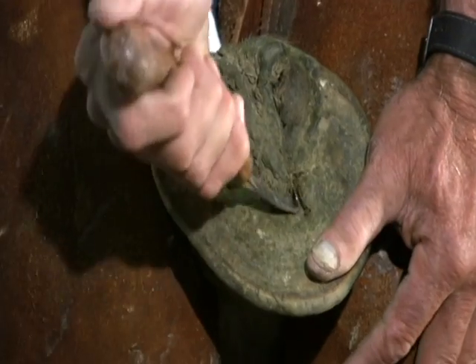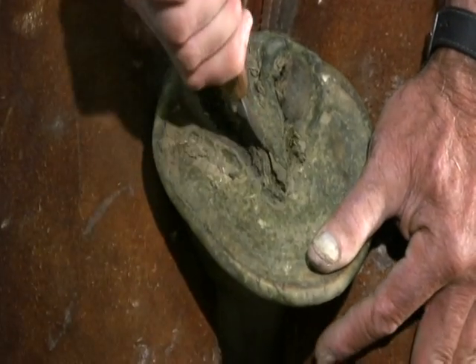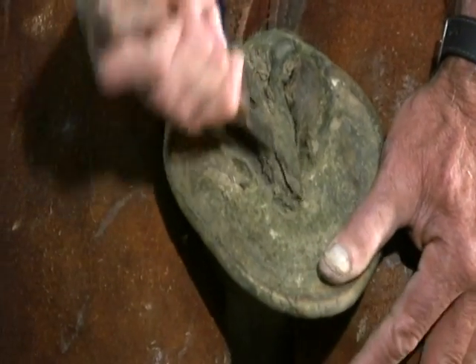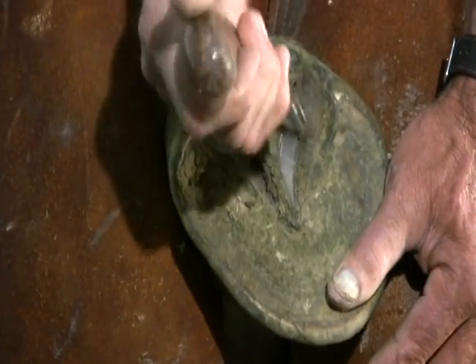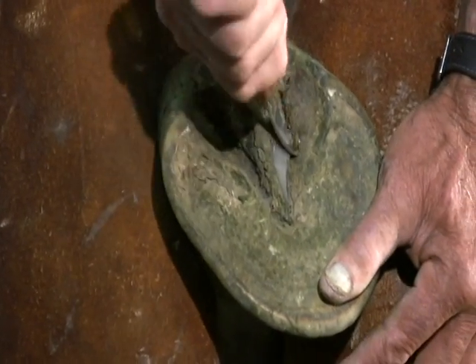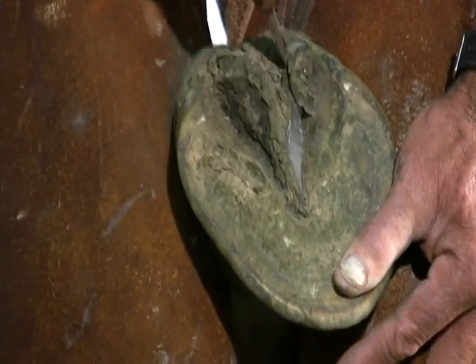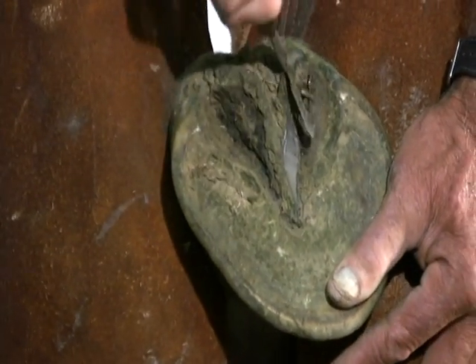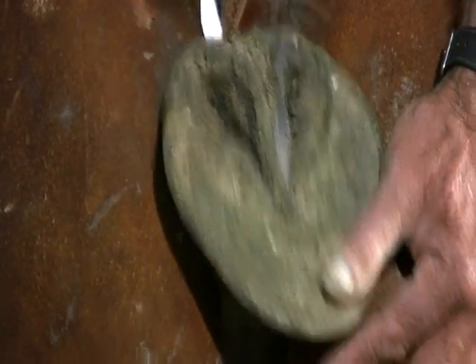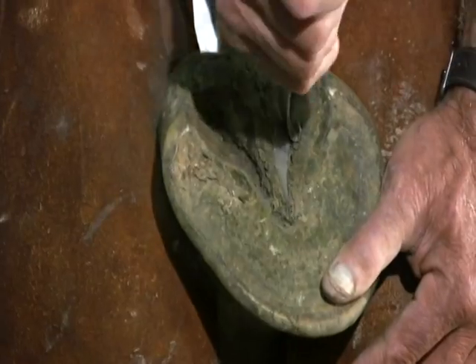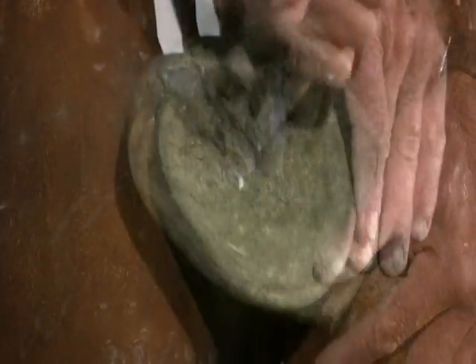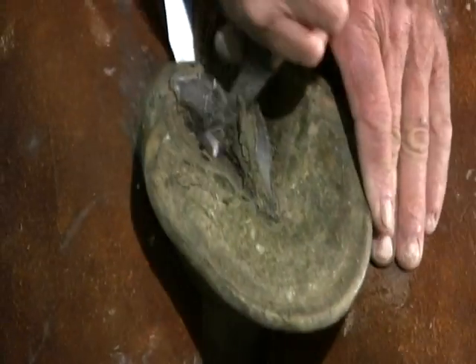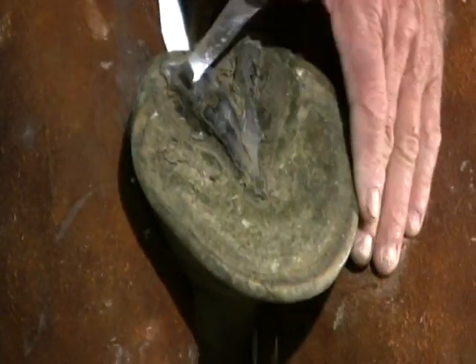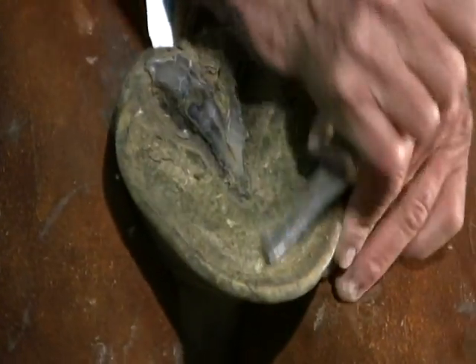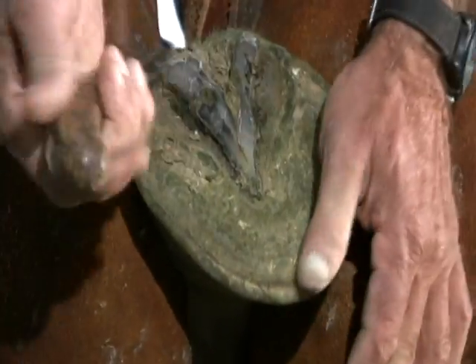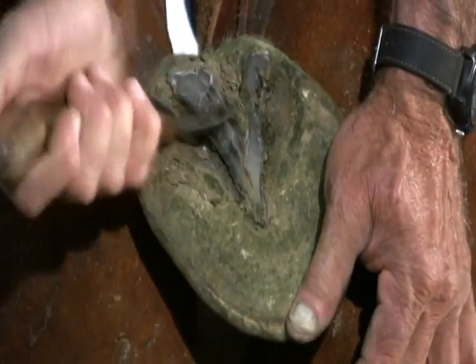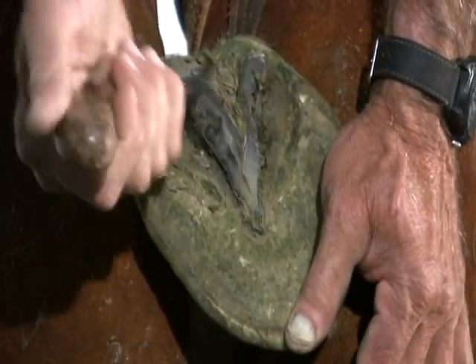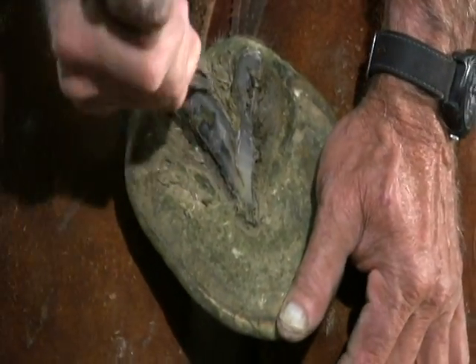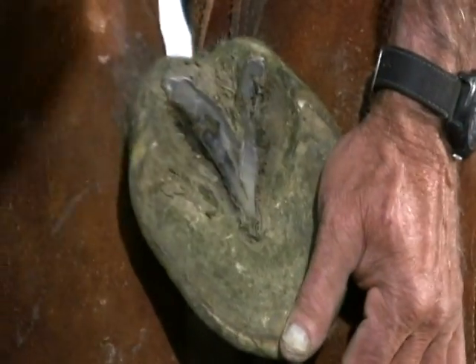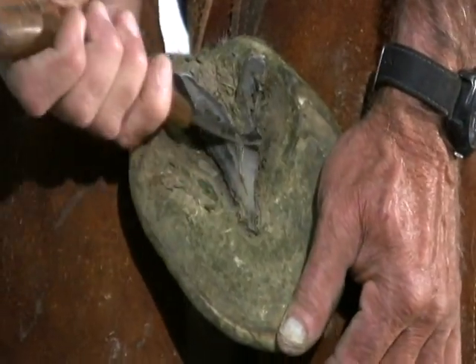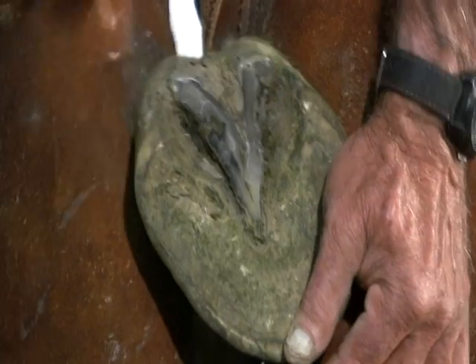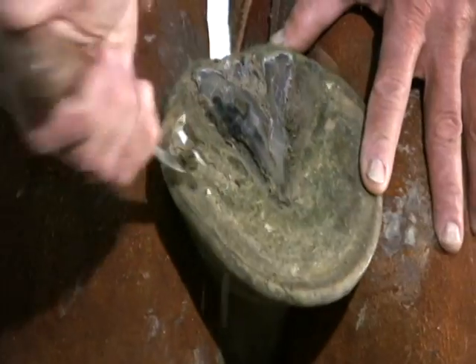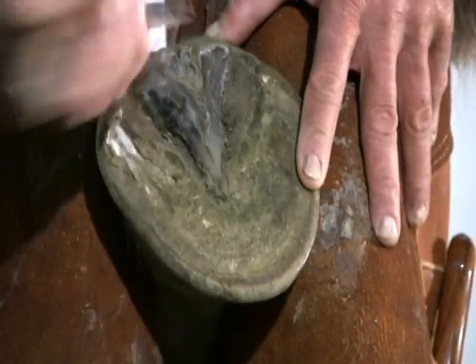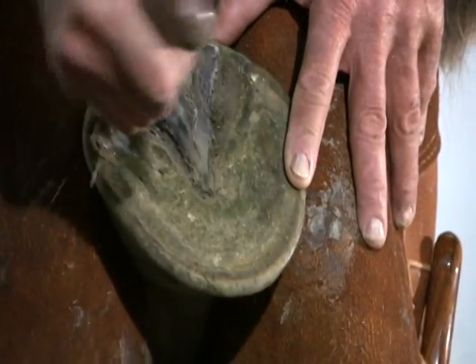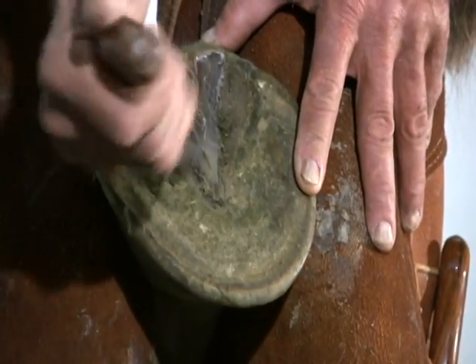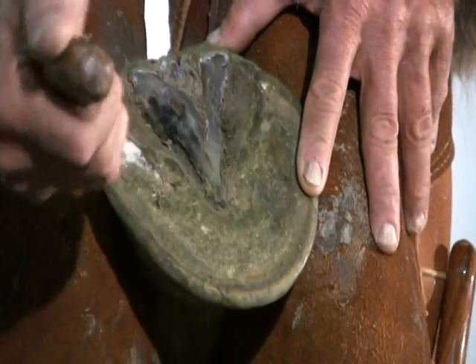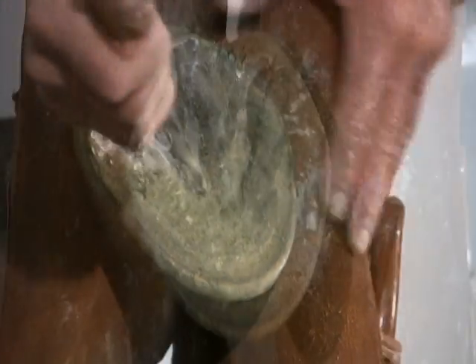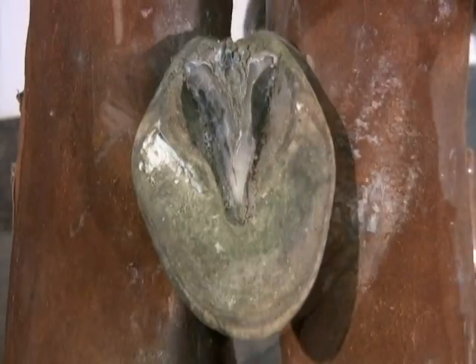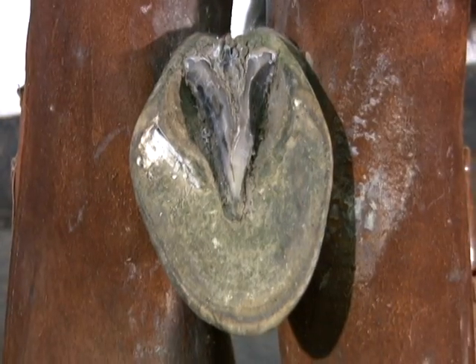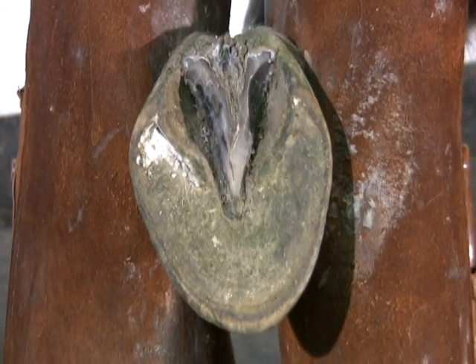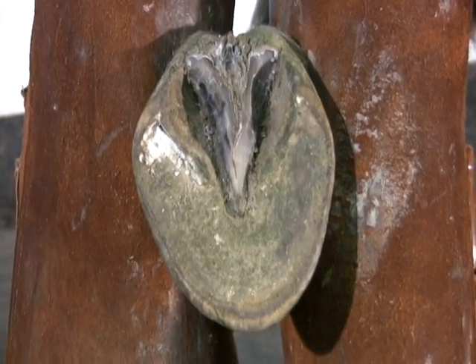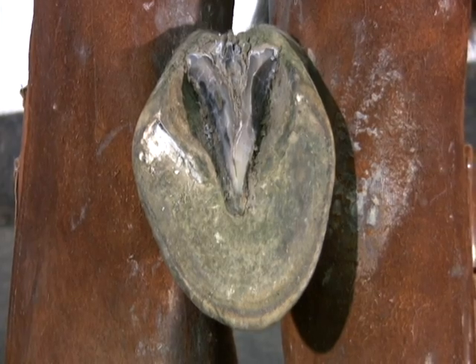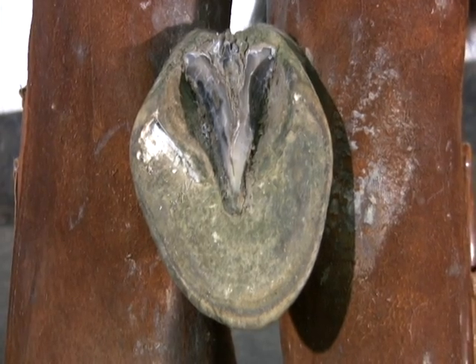The first step is to clean the frog to prevent the rubber from becoming trapped in the sulcus or under overlapping frog tissue, but leave all excess horn — Dr. Redden may need it for the therapeutic trim. After cleaning the frog, this is how the foot should look.